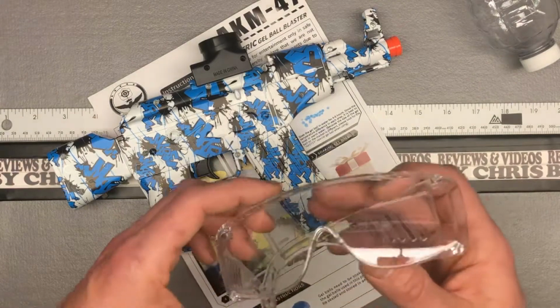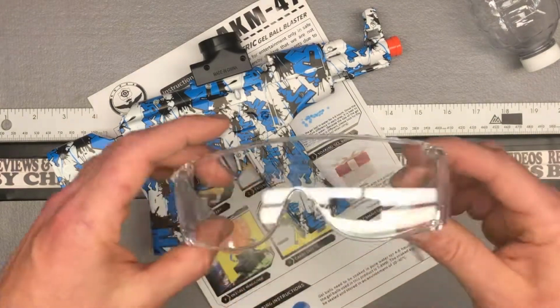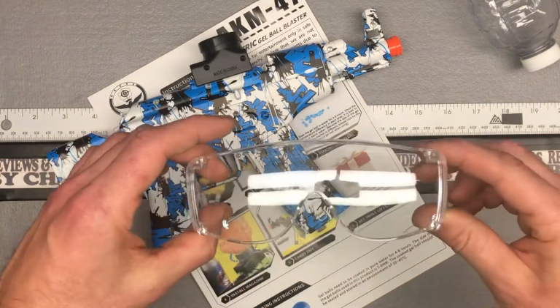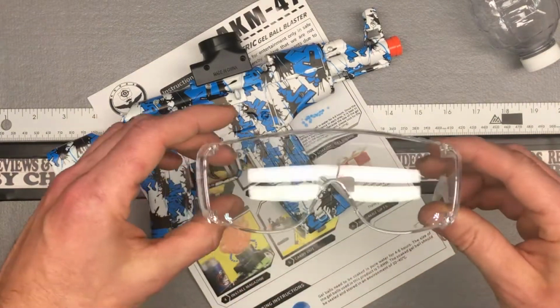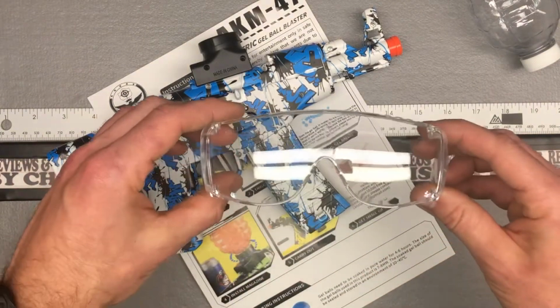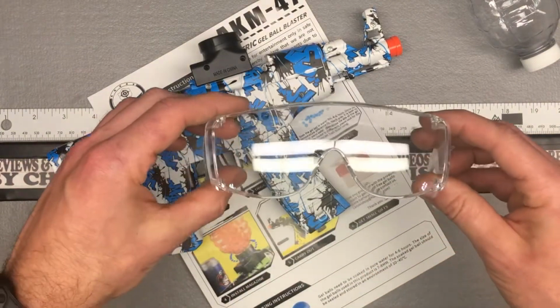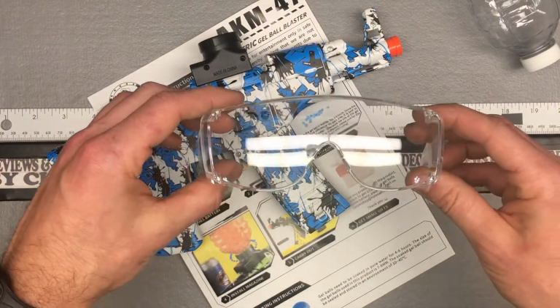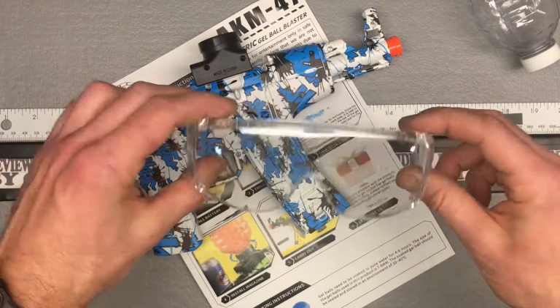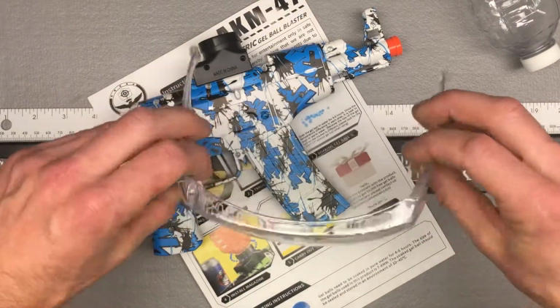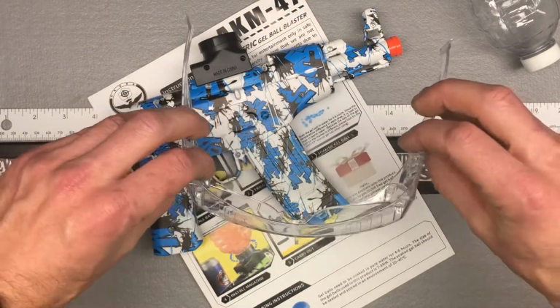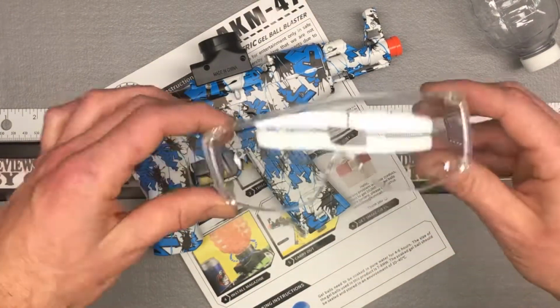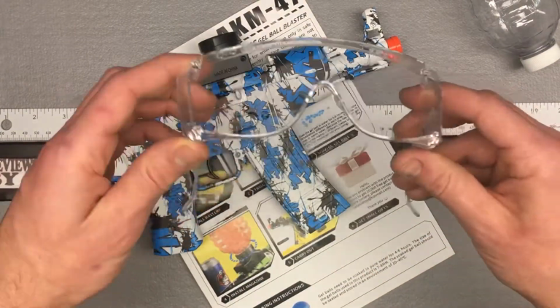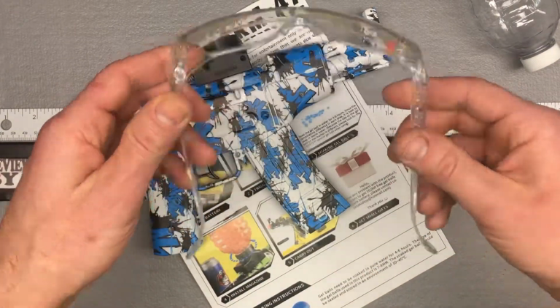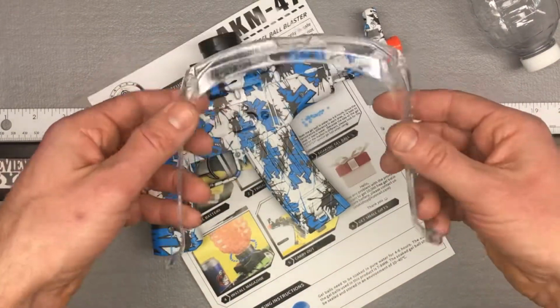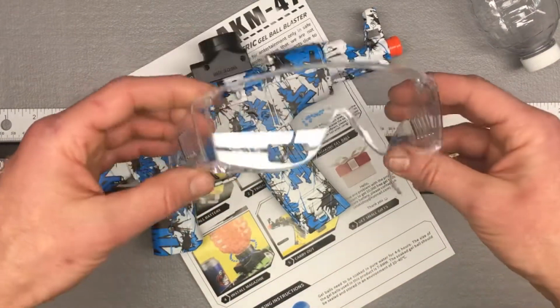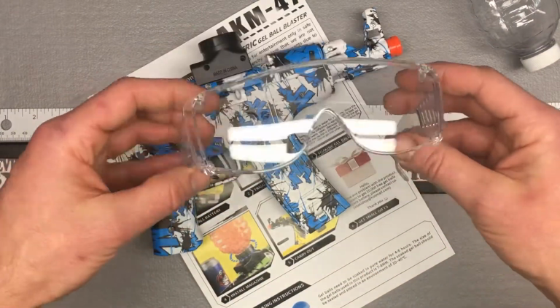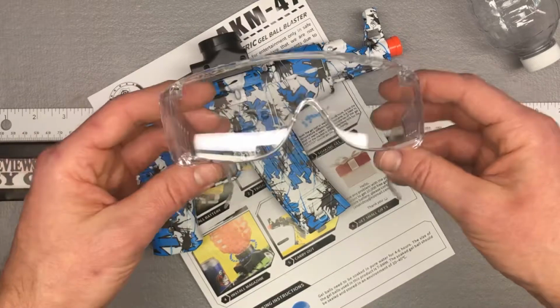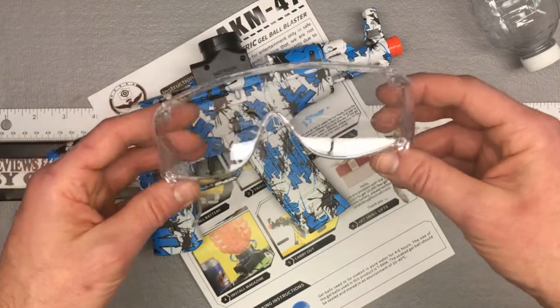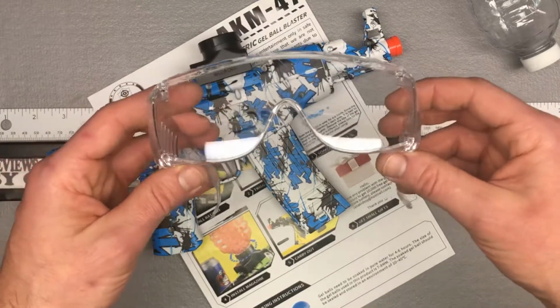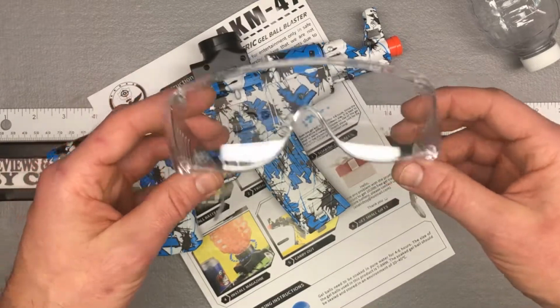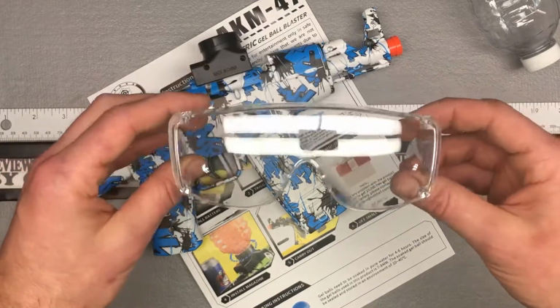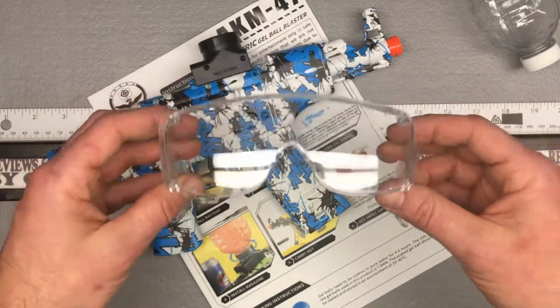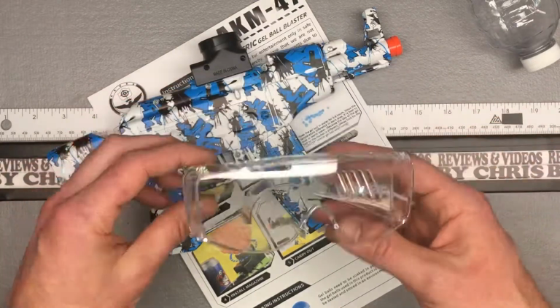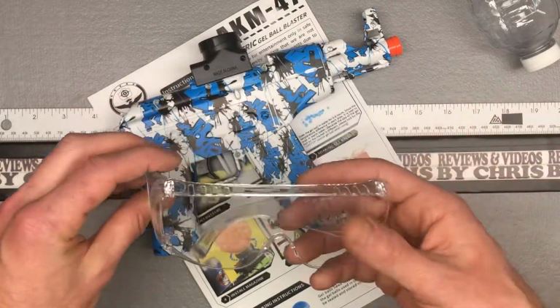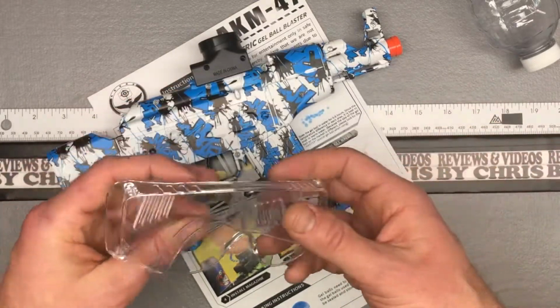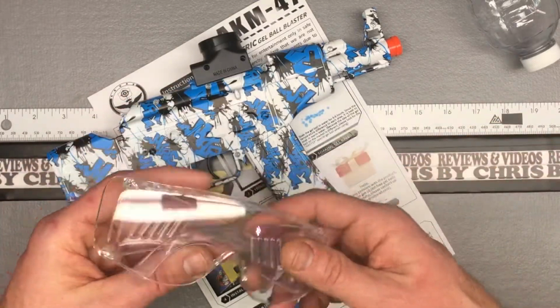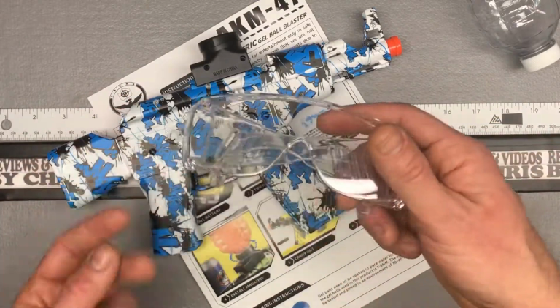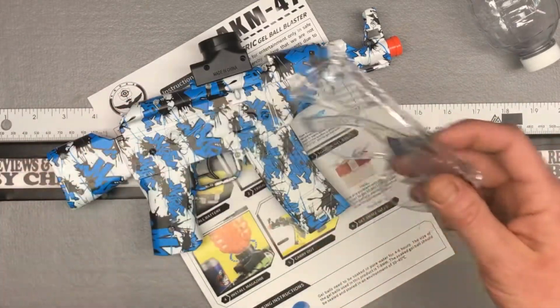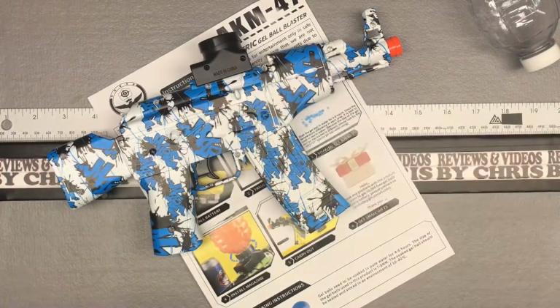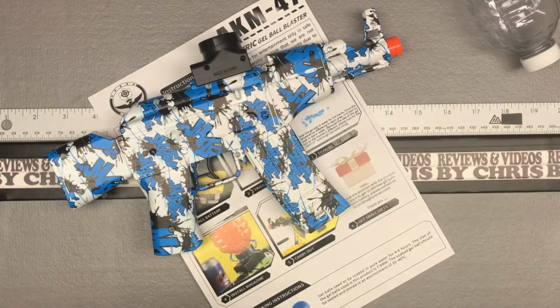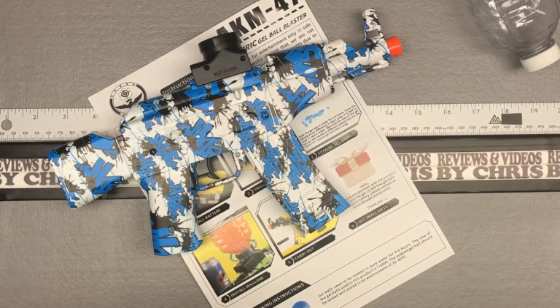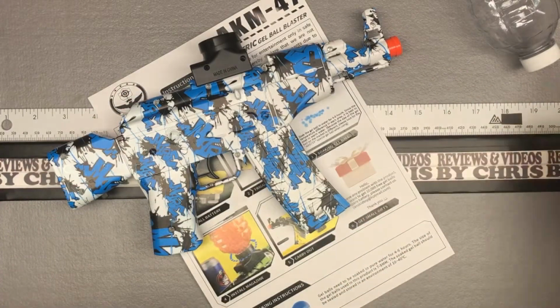It comes with a pair of eye protection. If you're playing with these and there's any chance you might get one in the face, you should wear some sort of eye protection — you do not want that to happen.